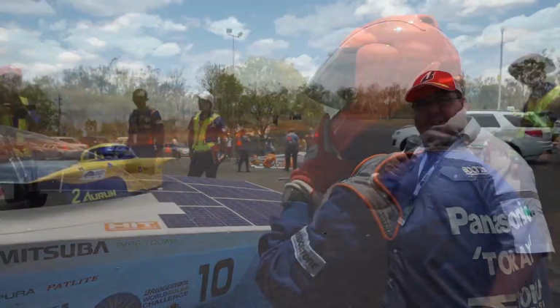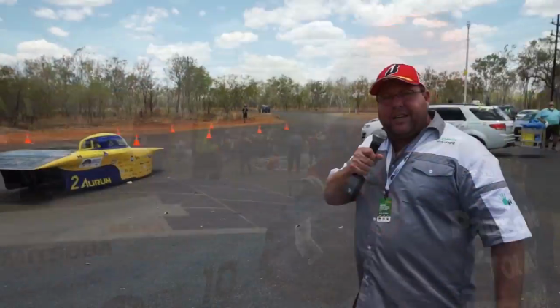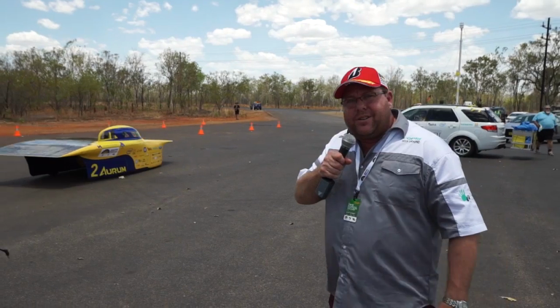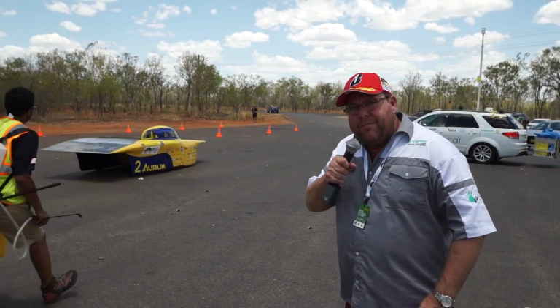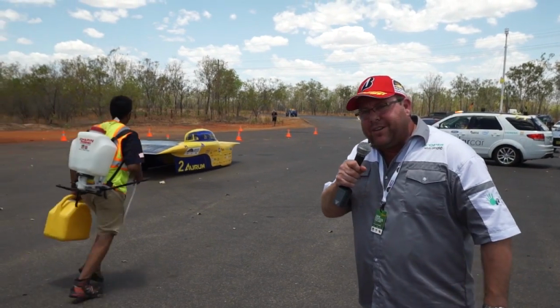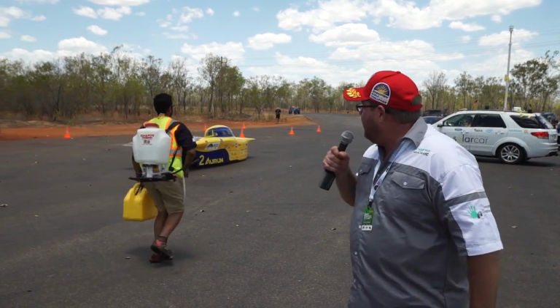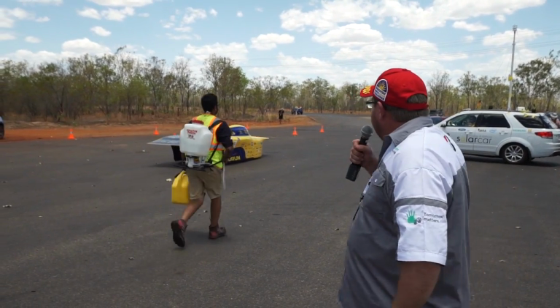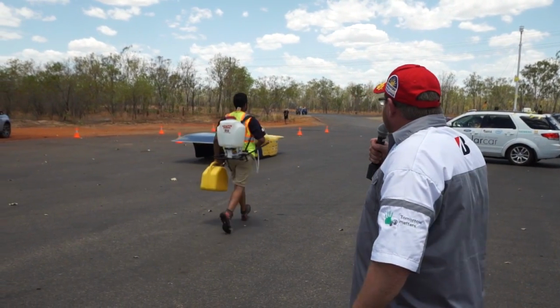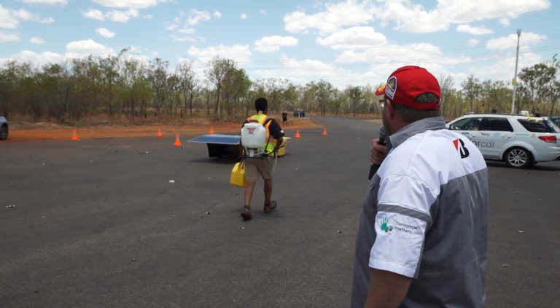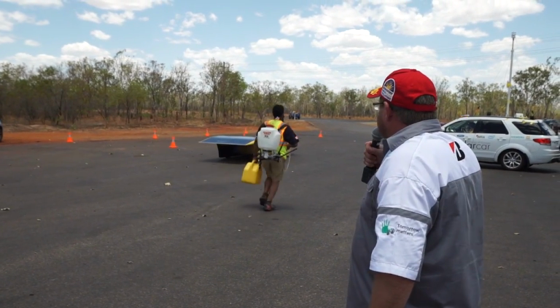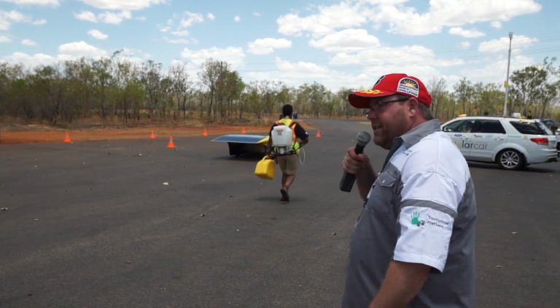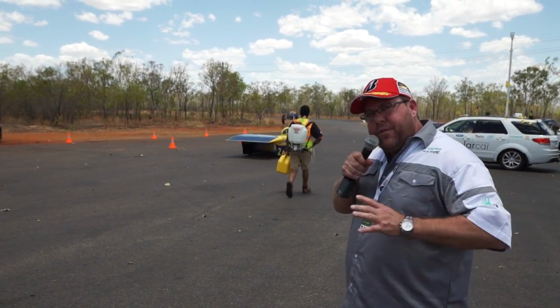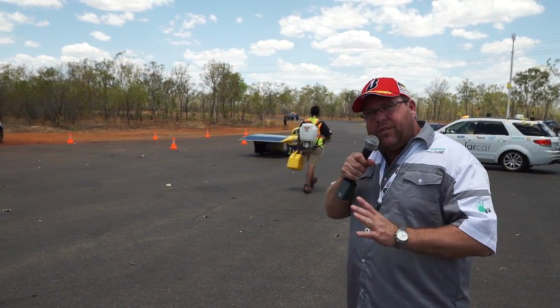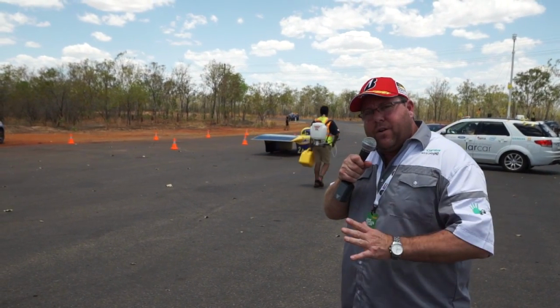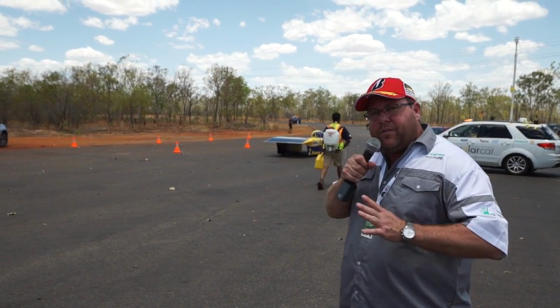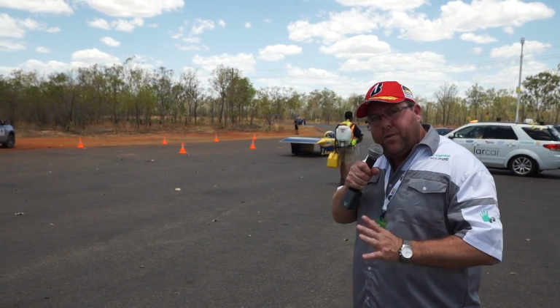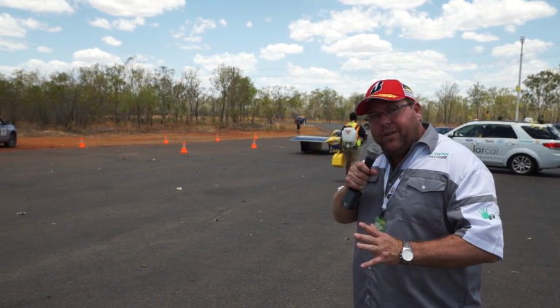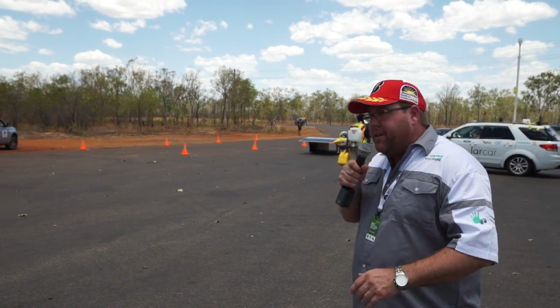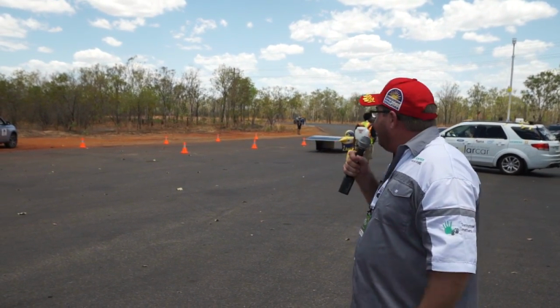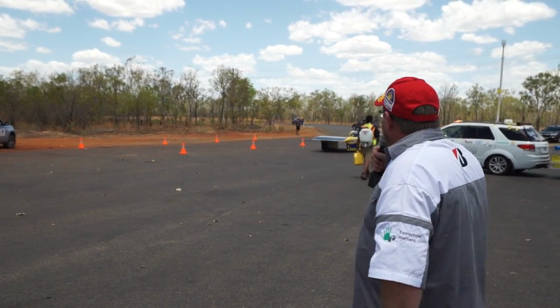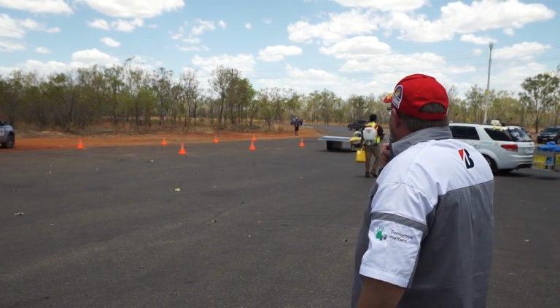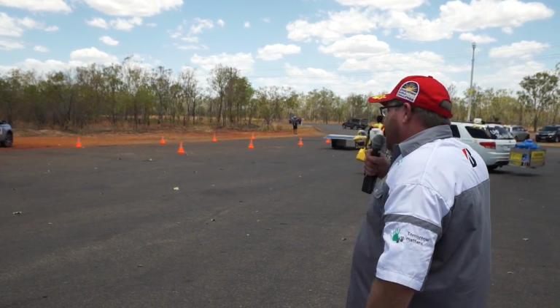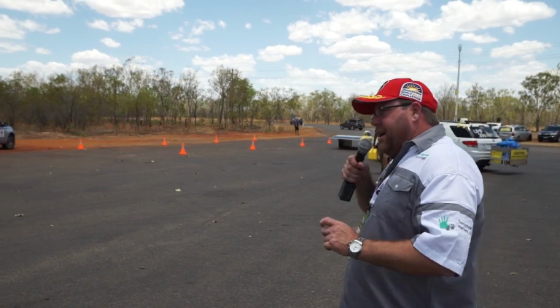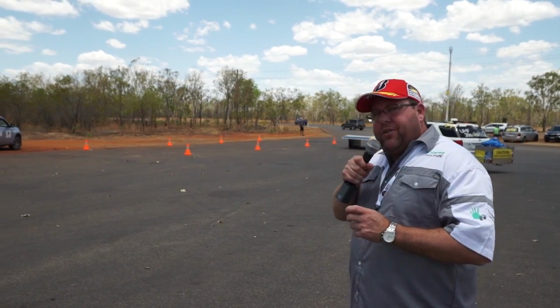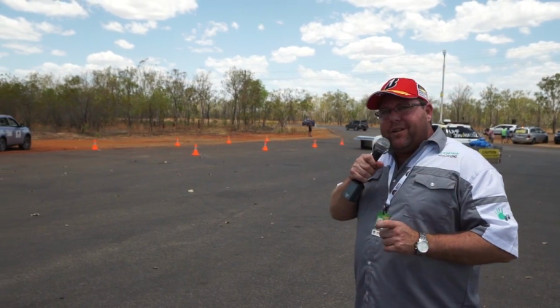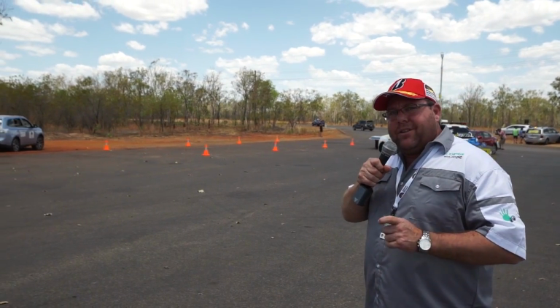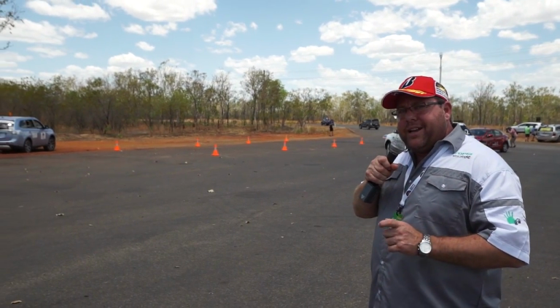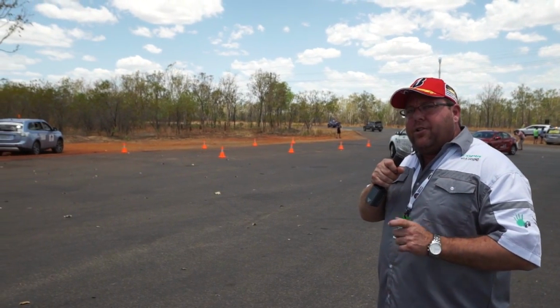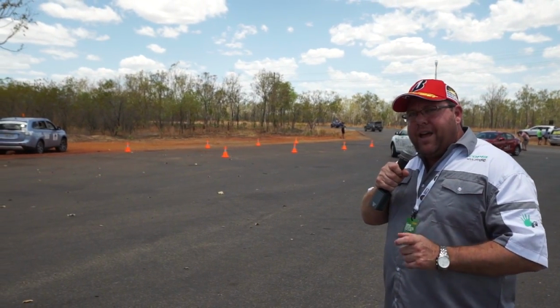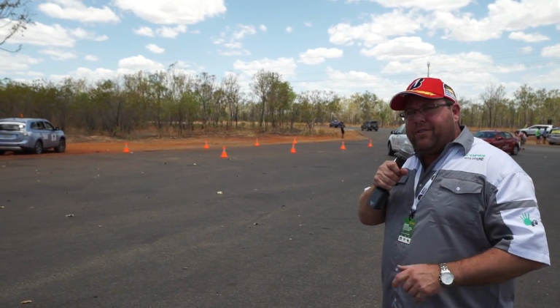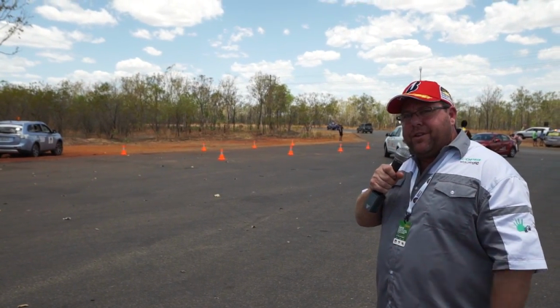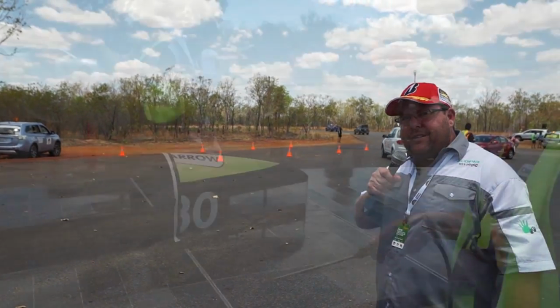There goes Michigan — University of Michigan, the first to take off, obviously the first into the pits. They've had their 30 minutes and I've got to tell you, a lot happens in 30 minutes.